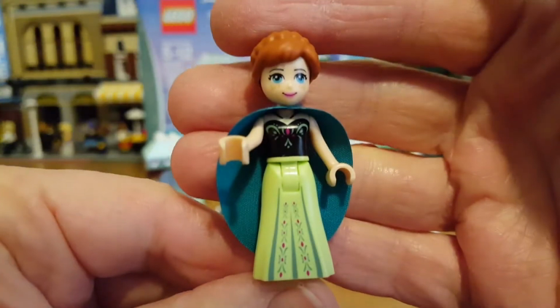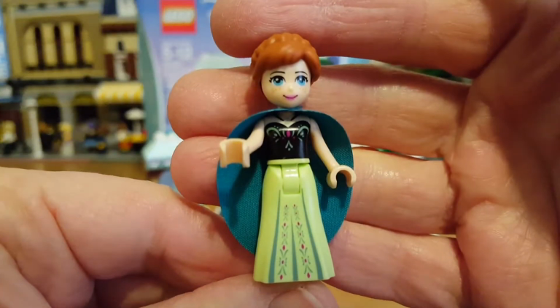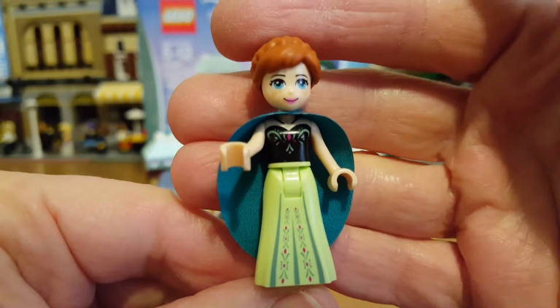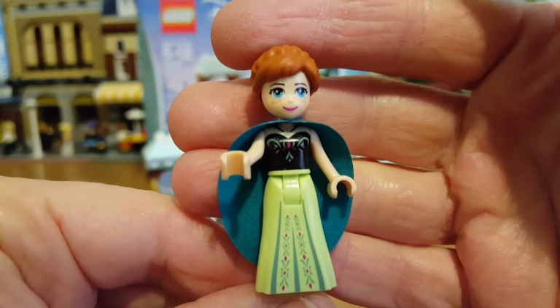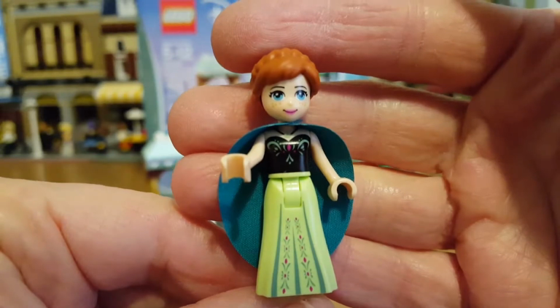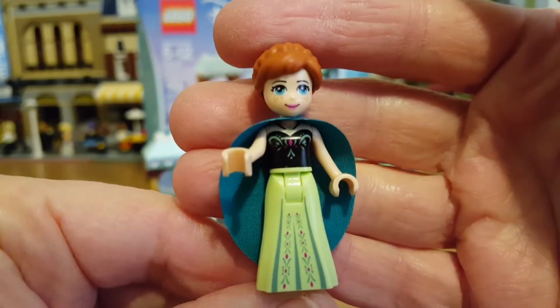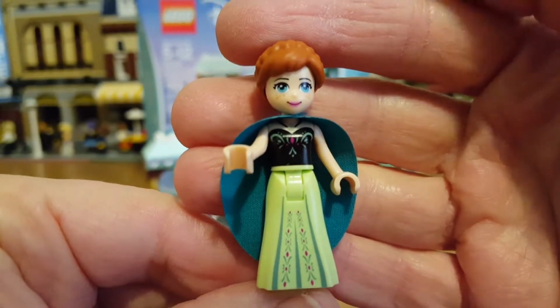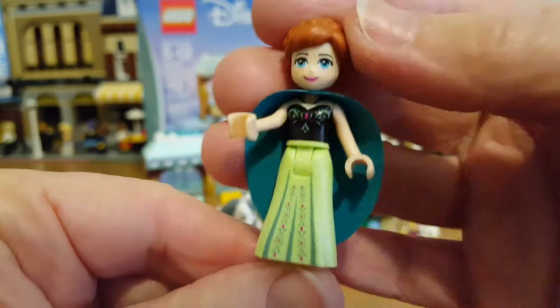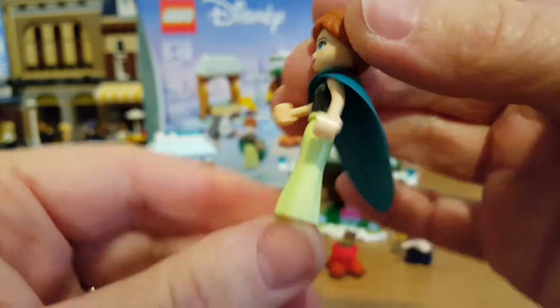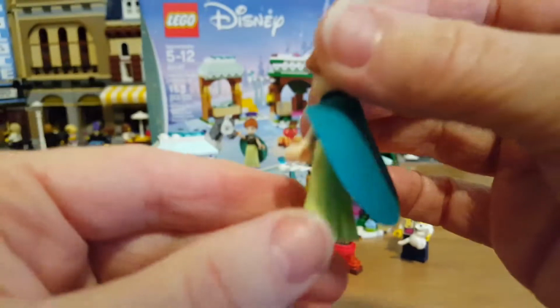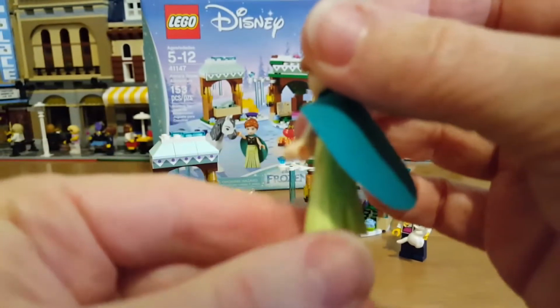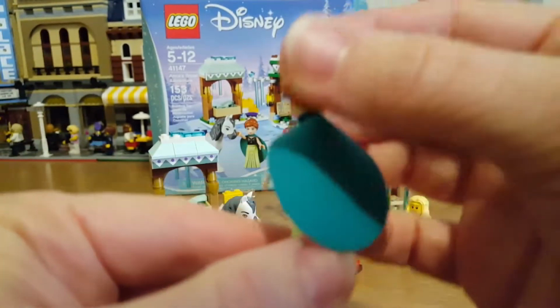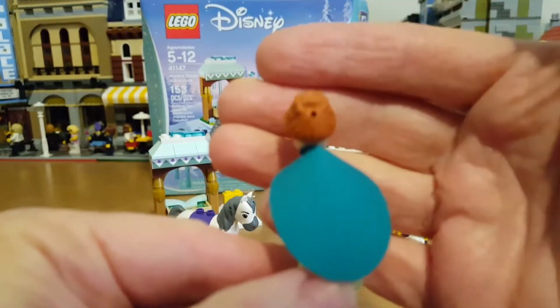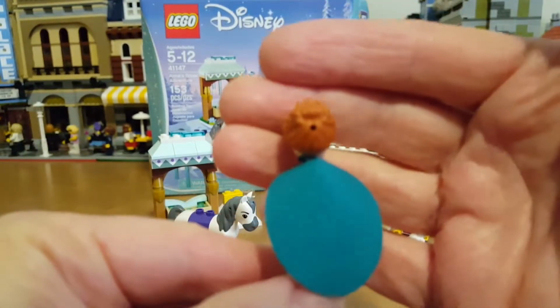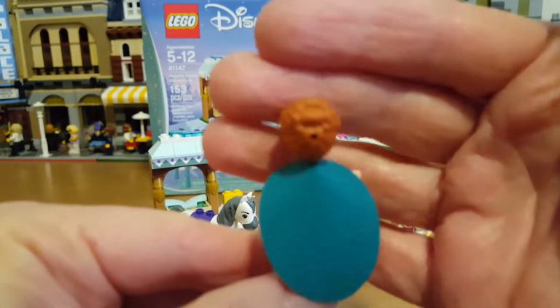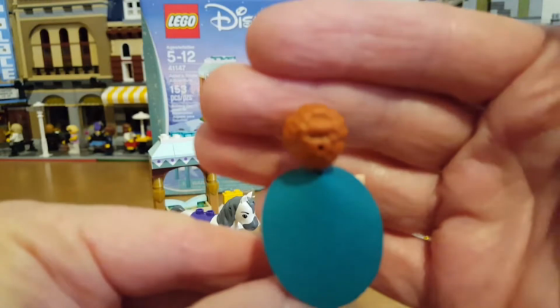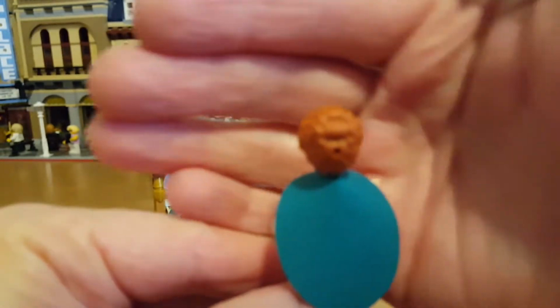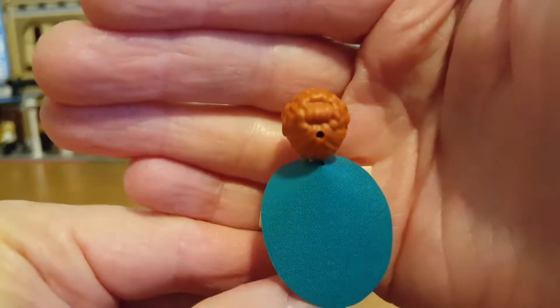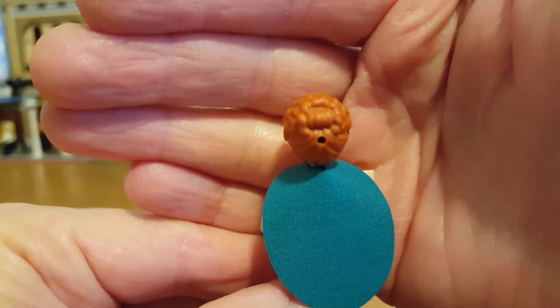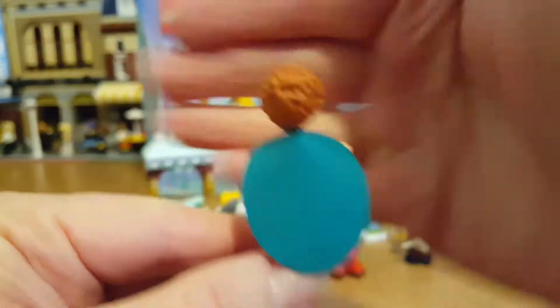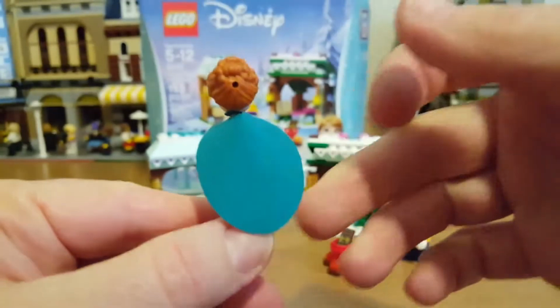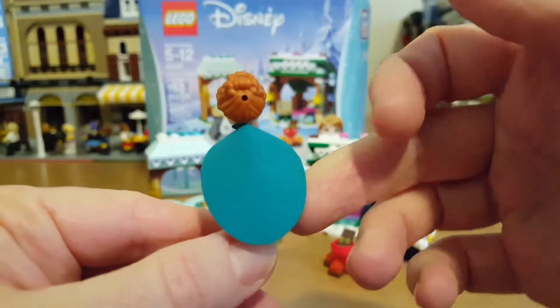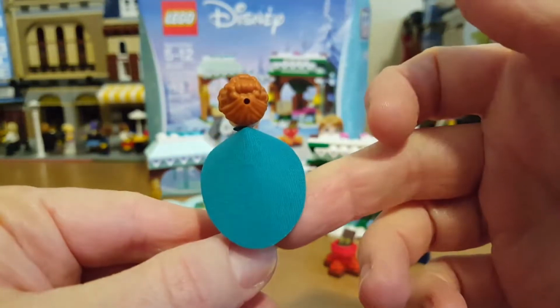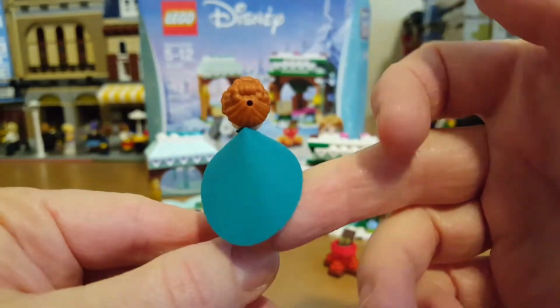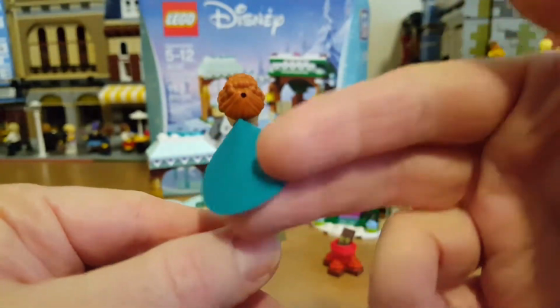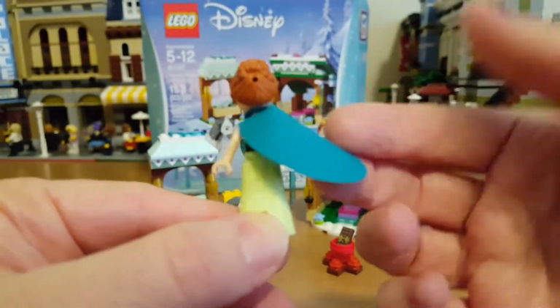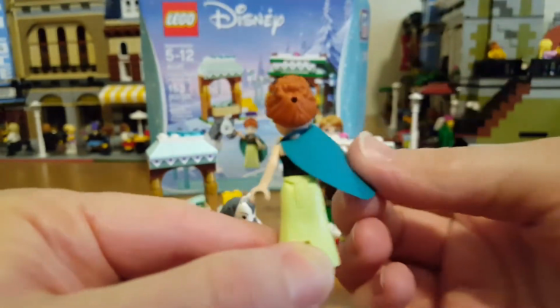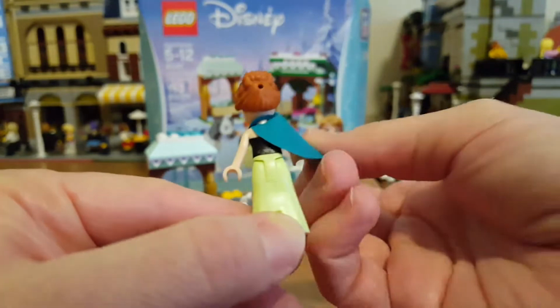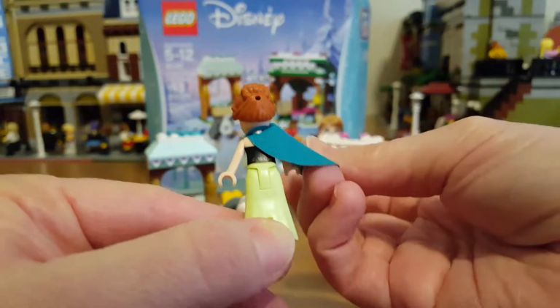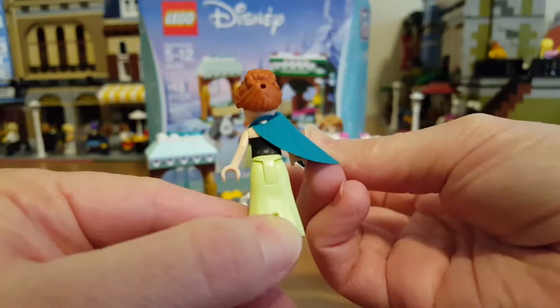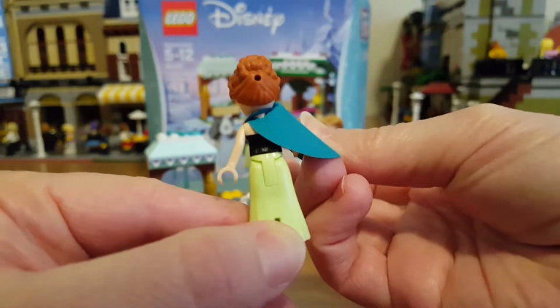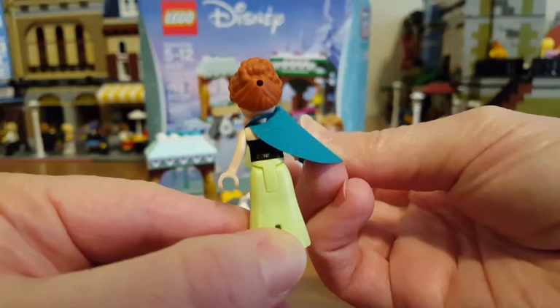She has a pretty green dress with details and a cape, and her hair is pretty too. The cape is a nice oval shape and there's a tiny bit of back printing.